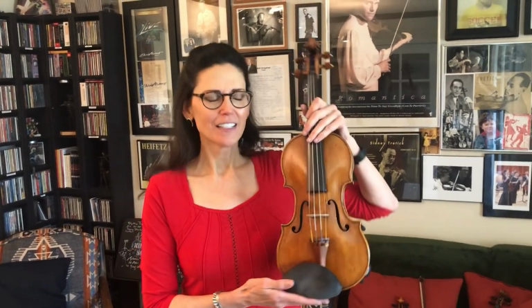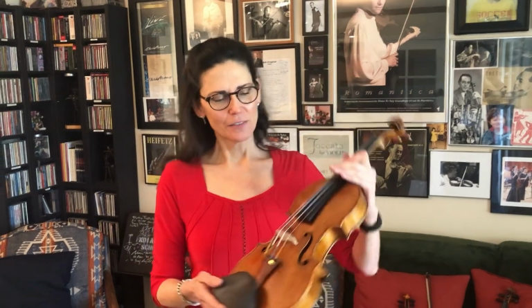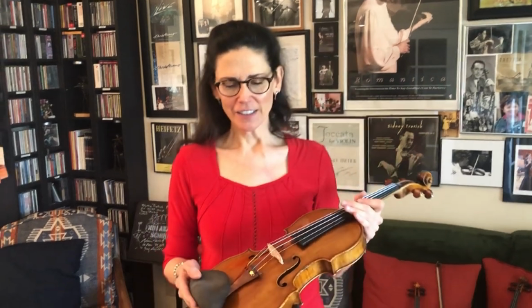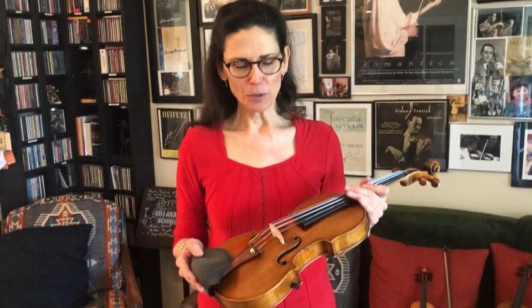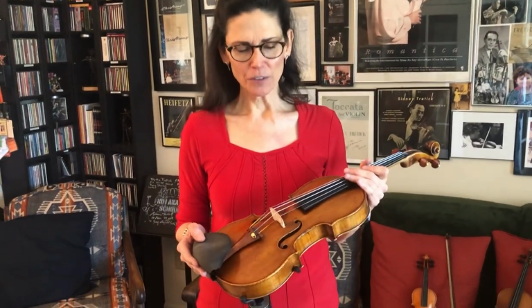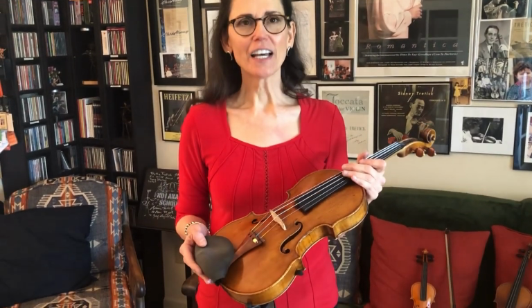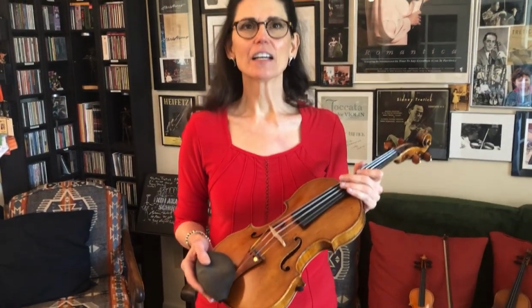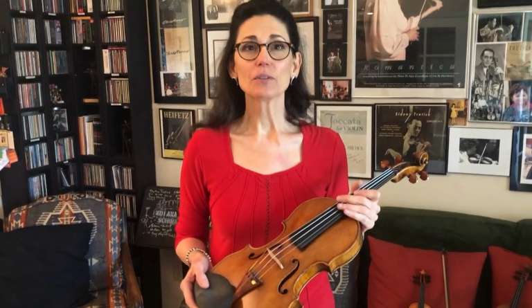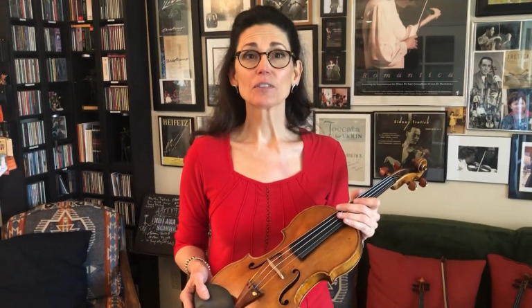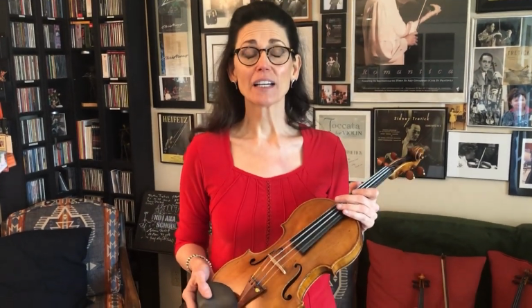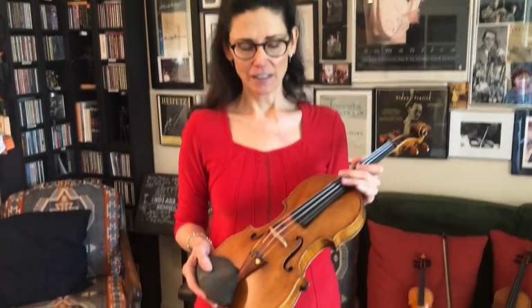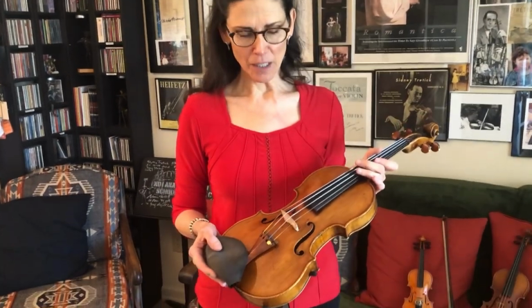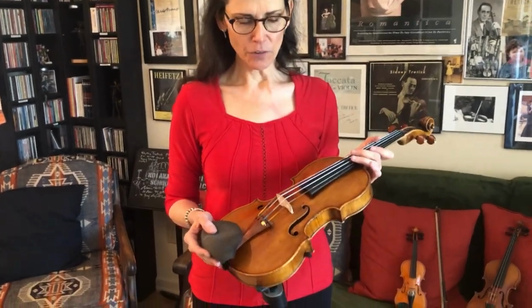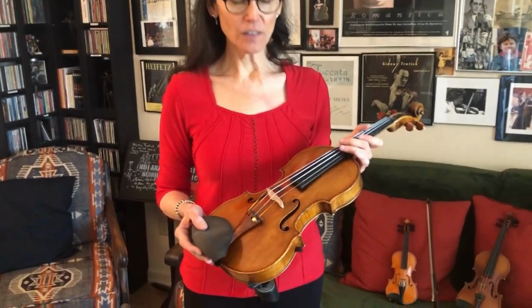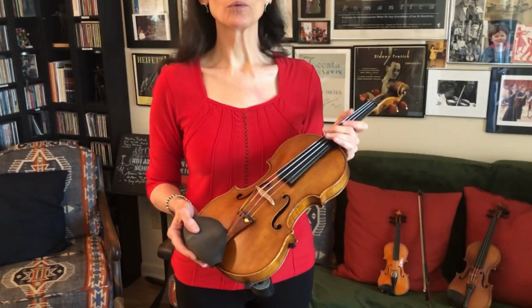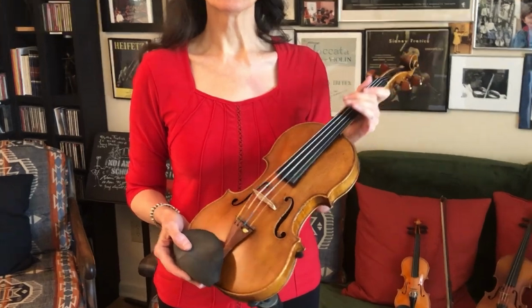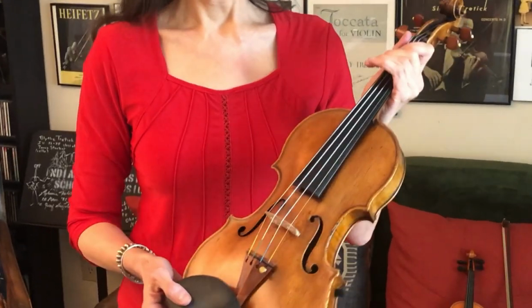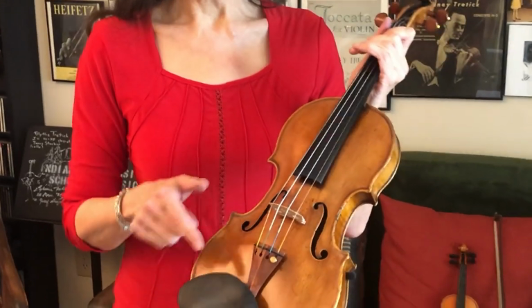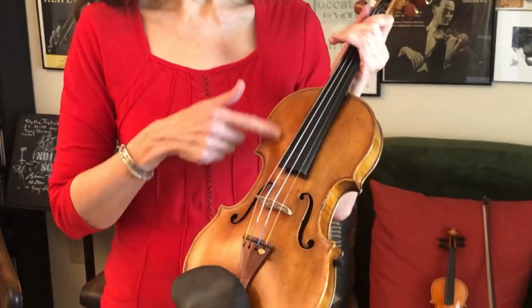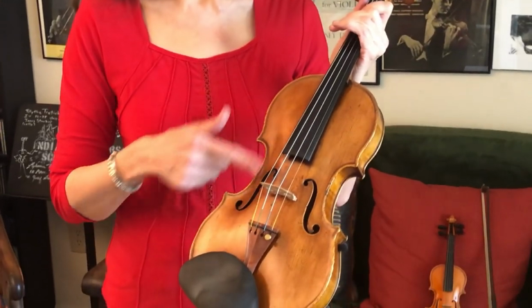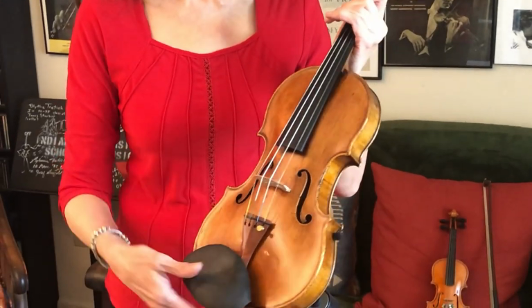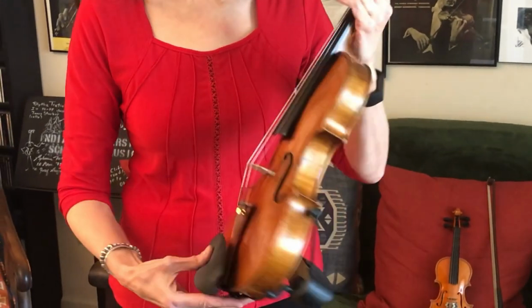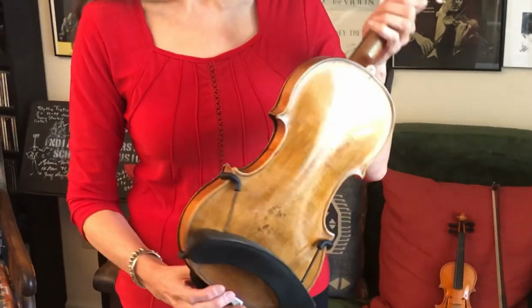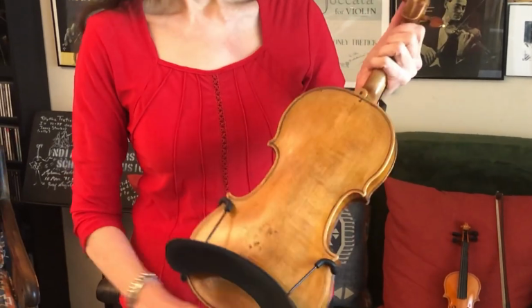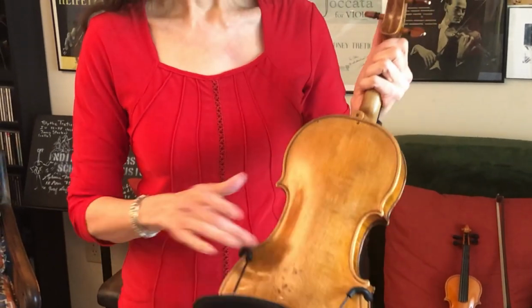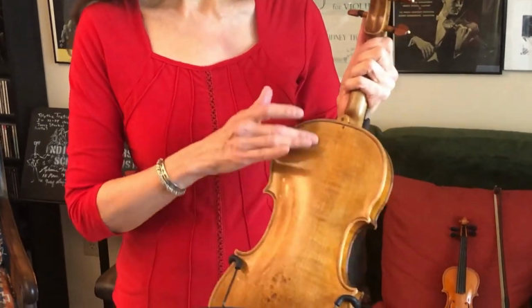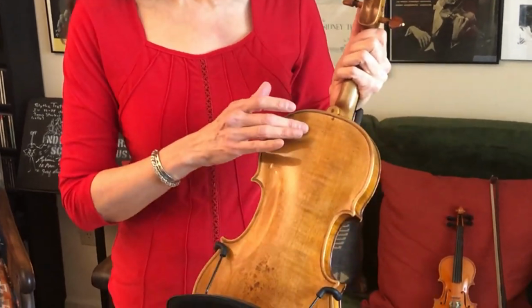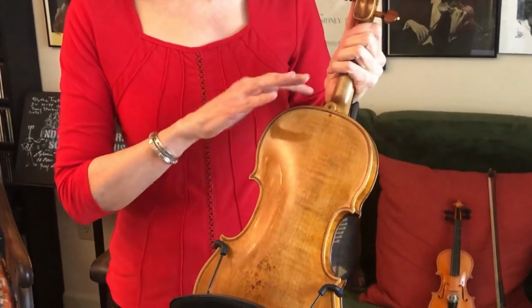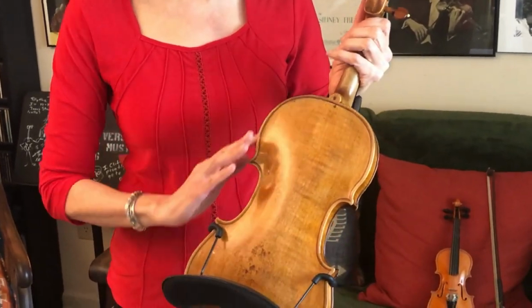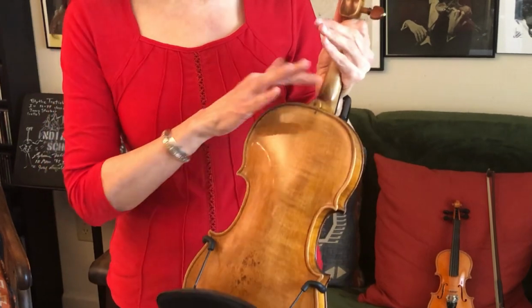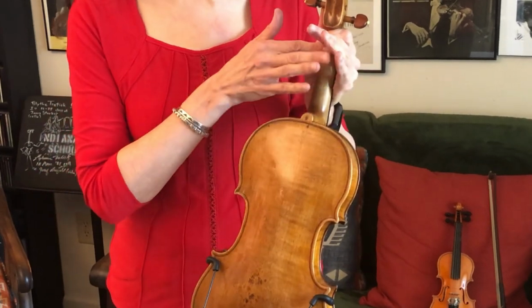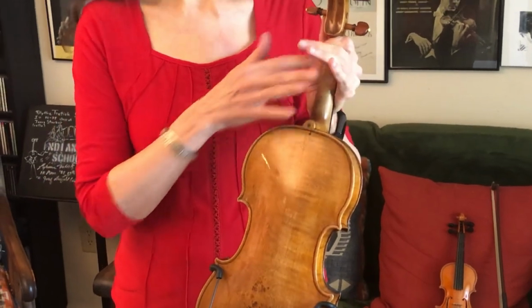The violin is beautiful to look at and beautiful to play. It's made of two pieces of wood, spruce on top, maple on the back, the sides, and the neck.